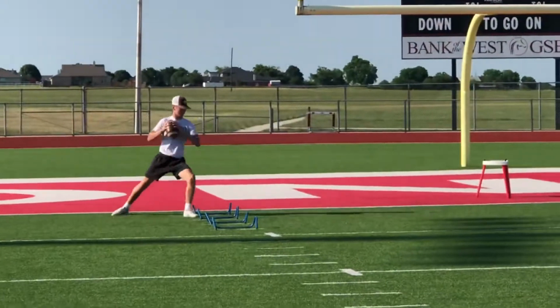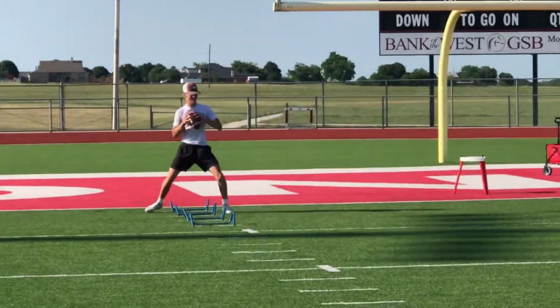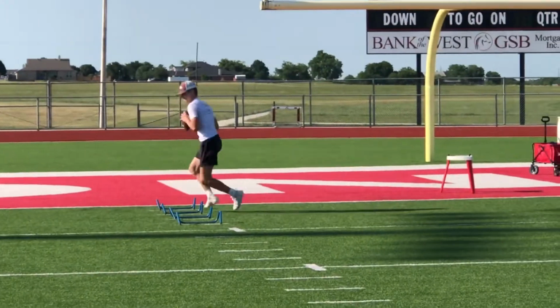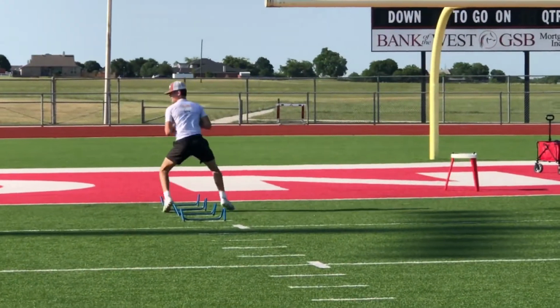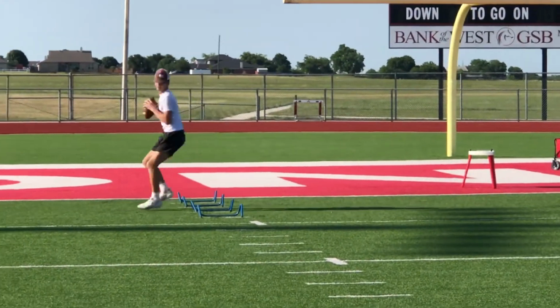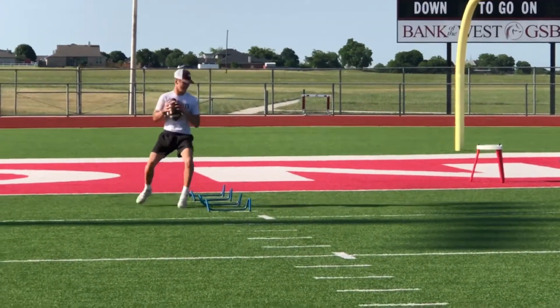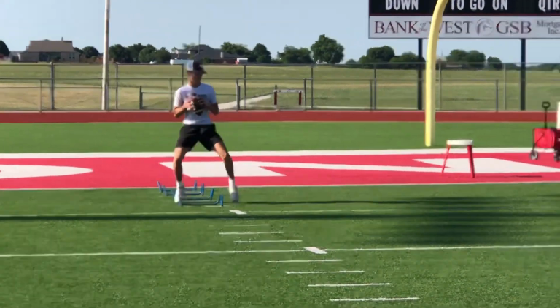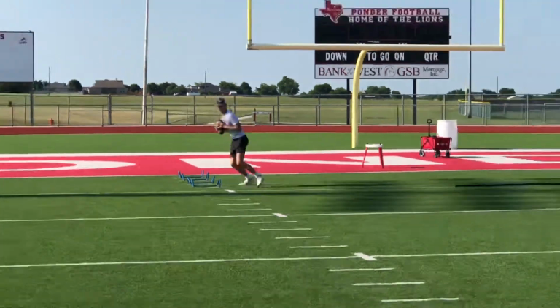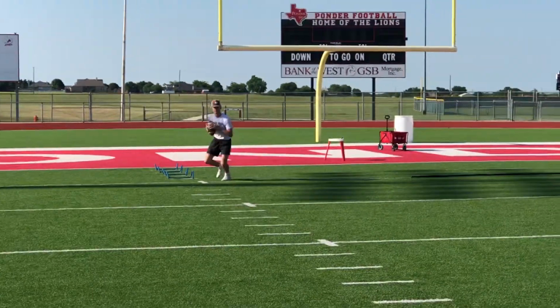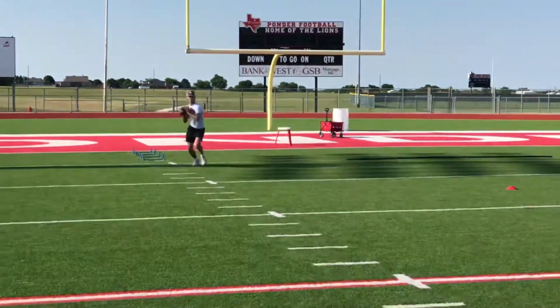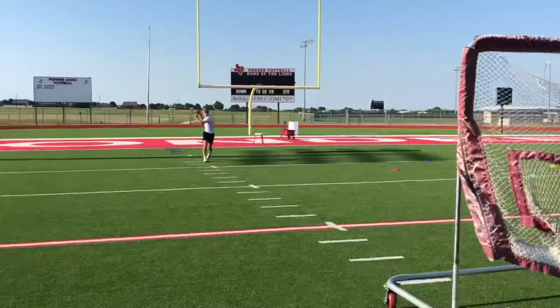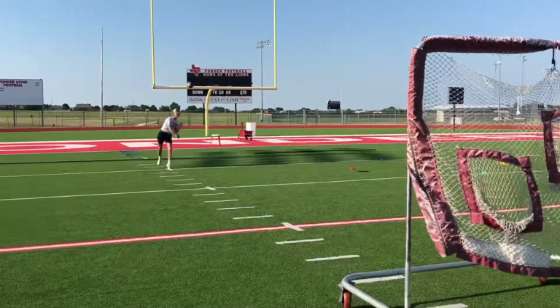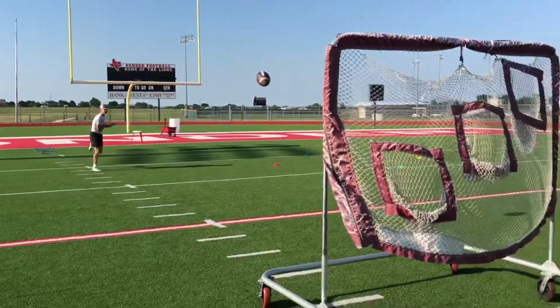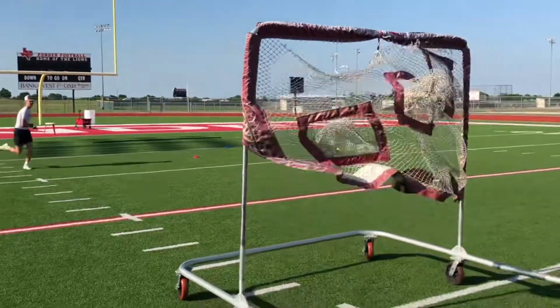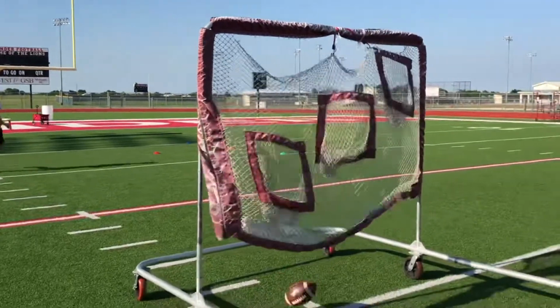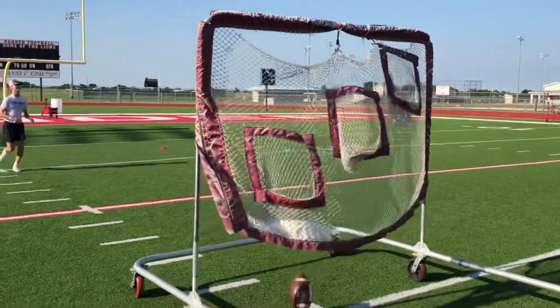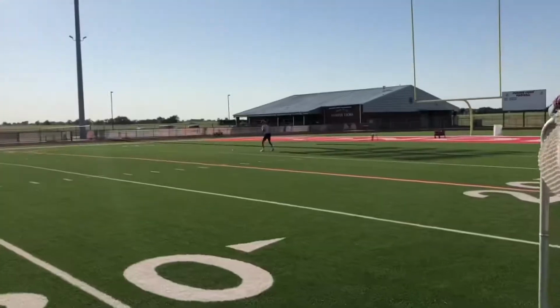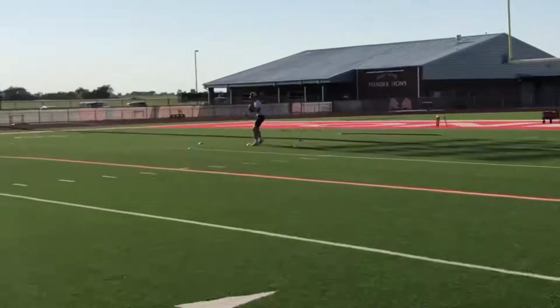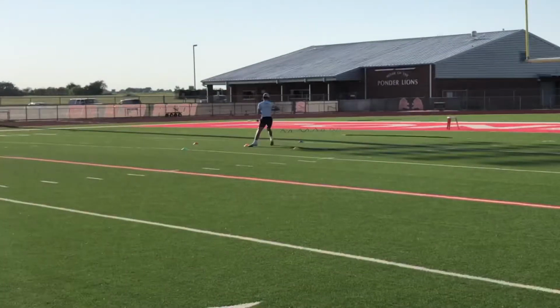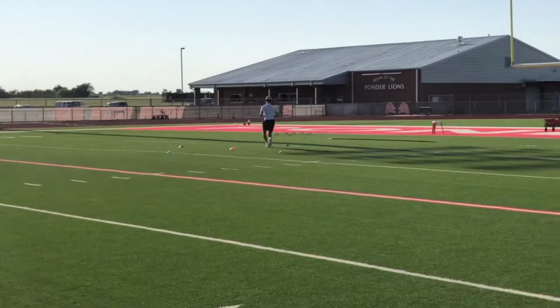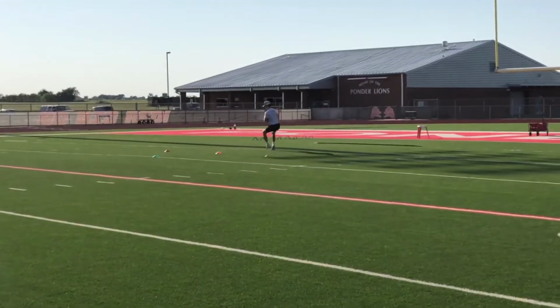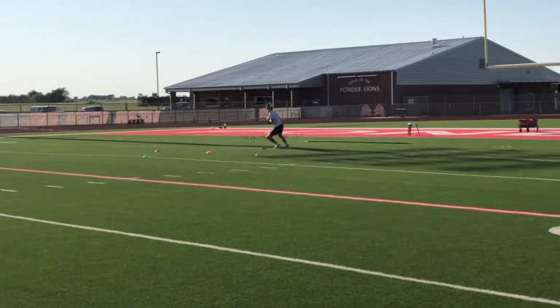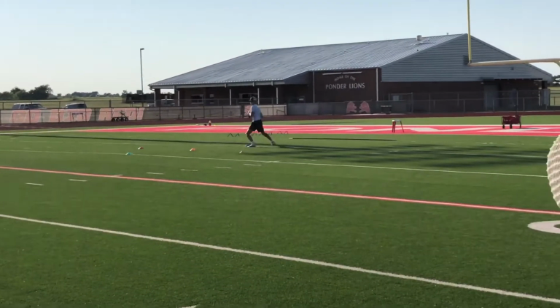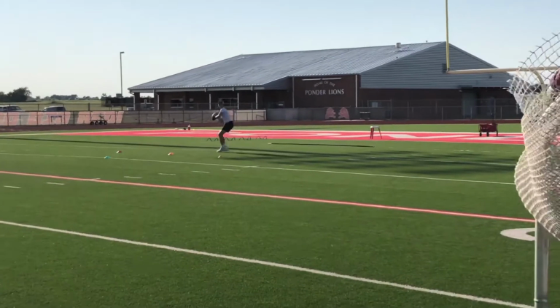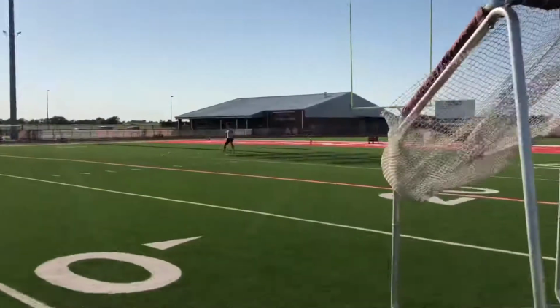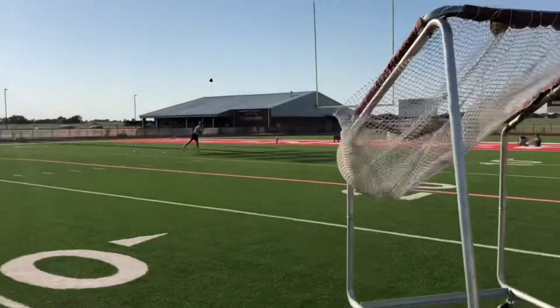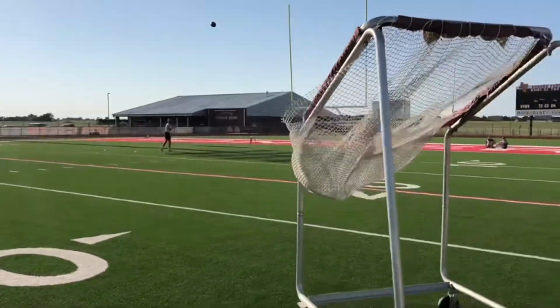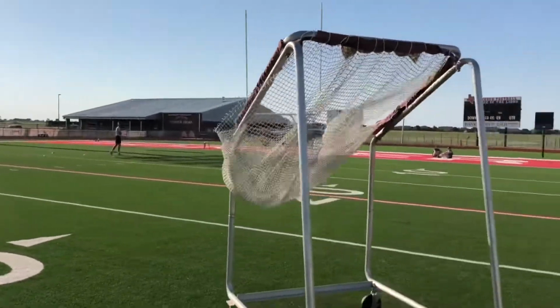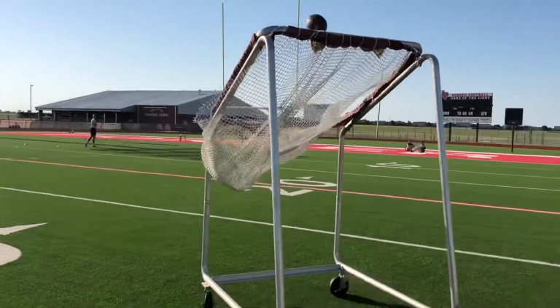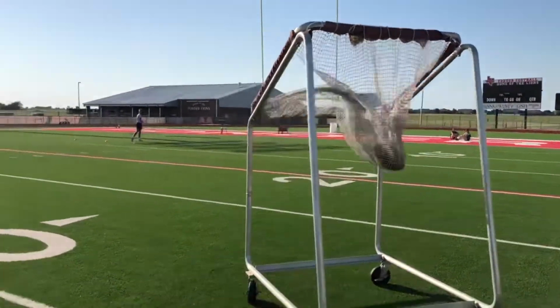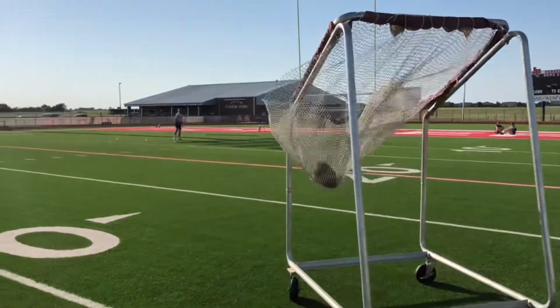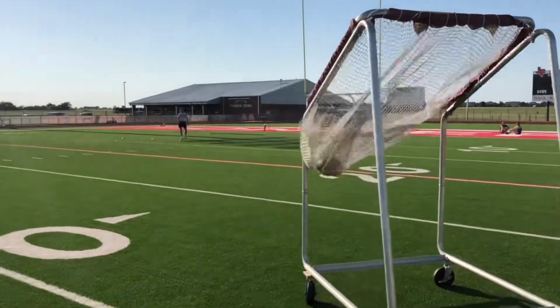Keep the elbows in. Nice. Nice. Set throw. Wow, that thing curved.